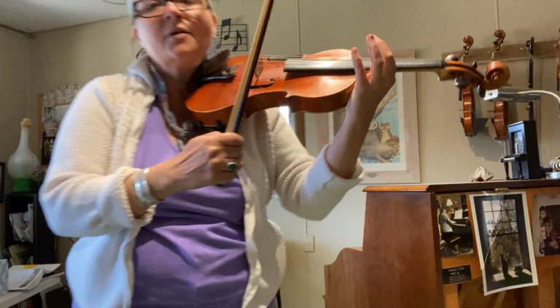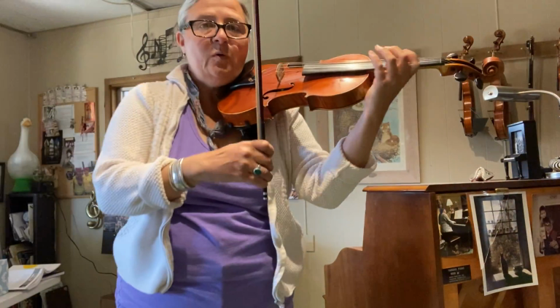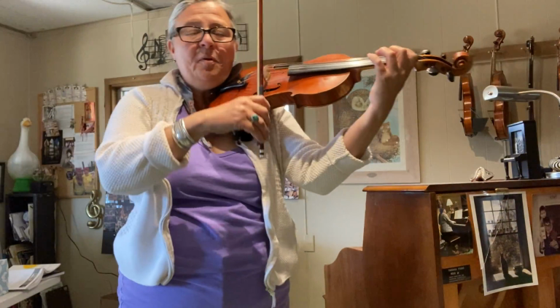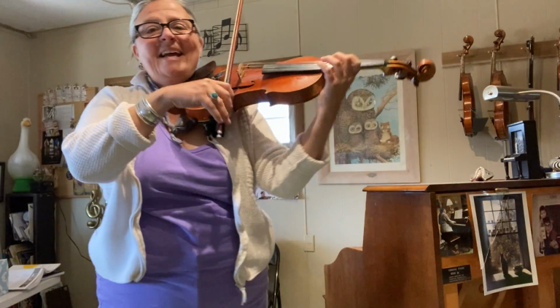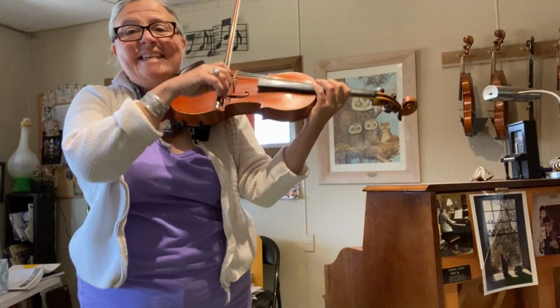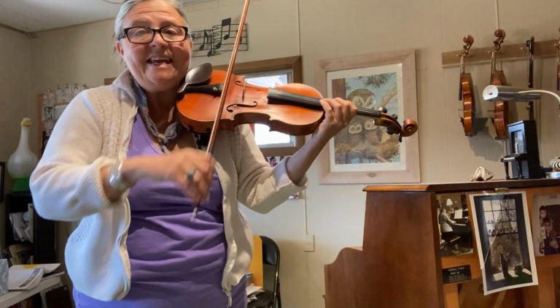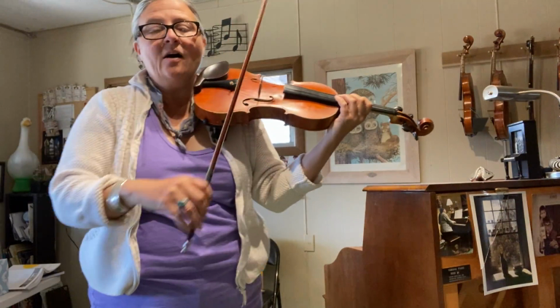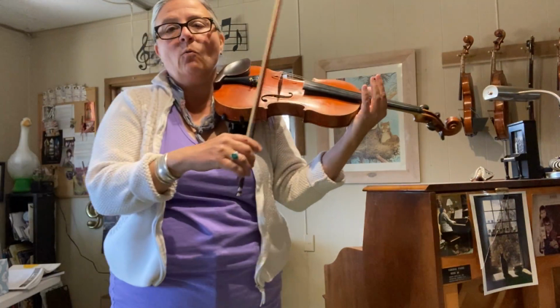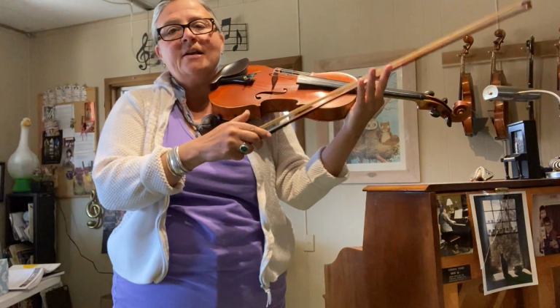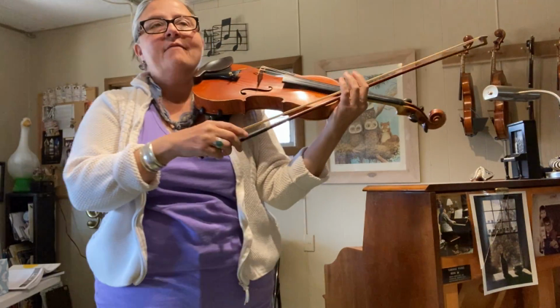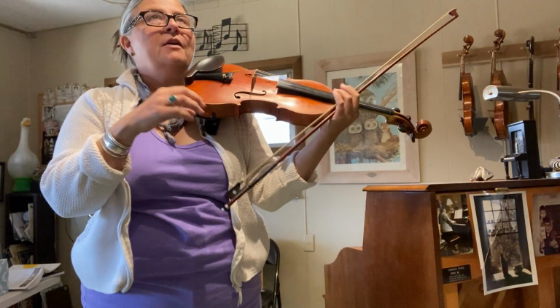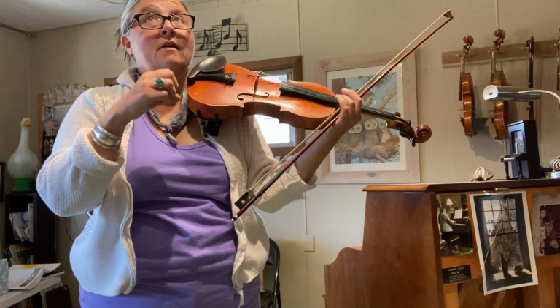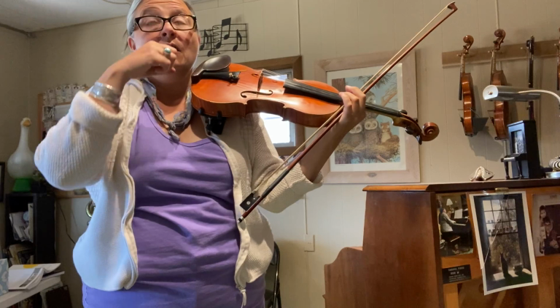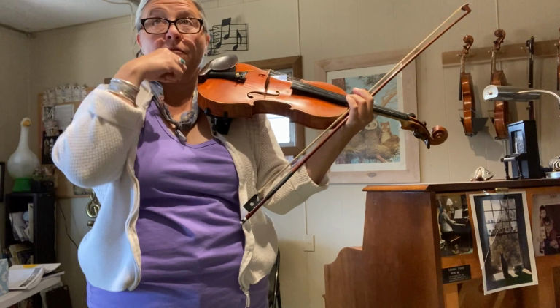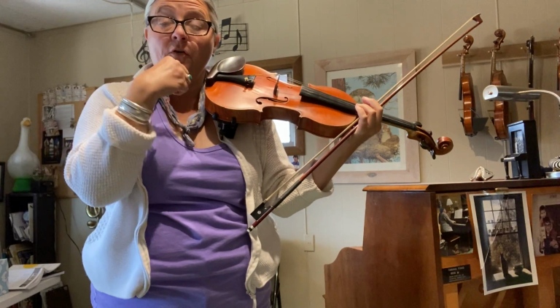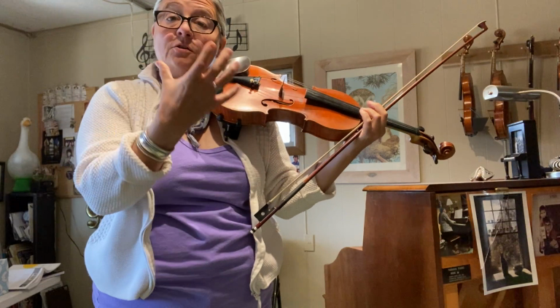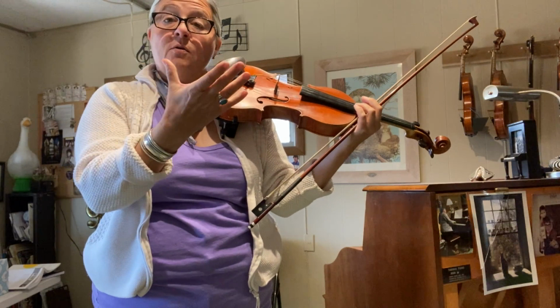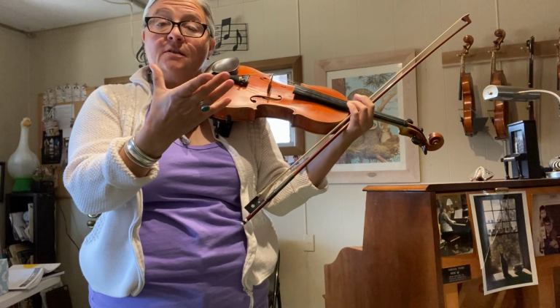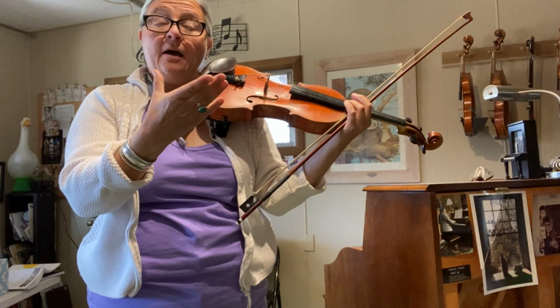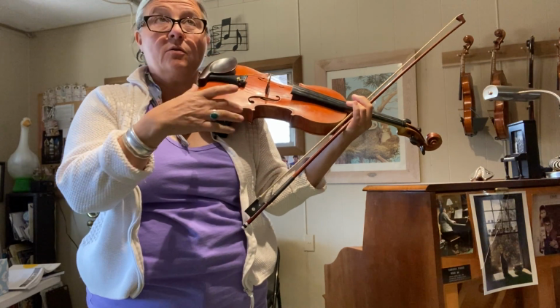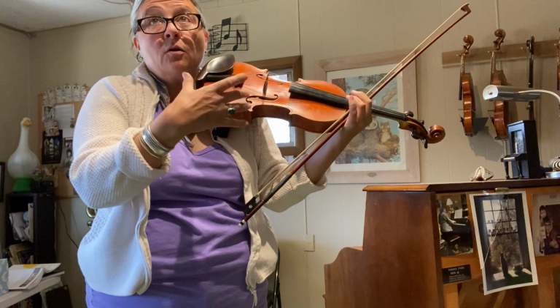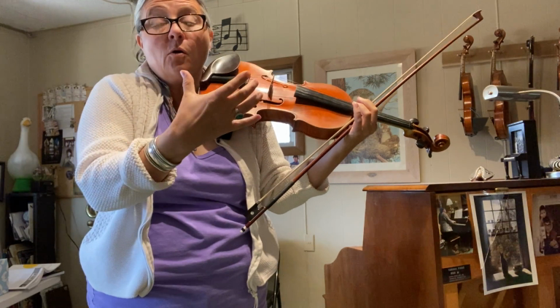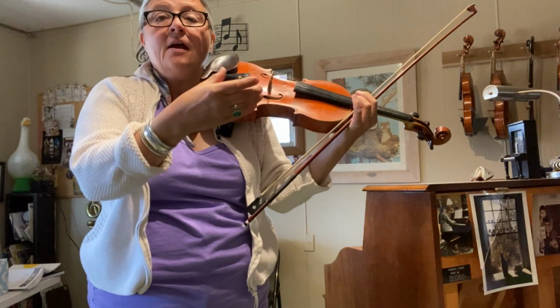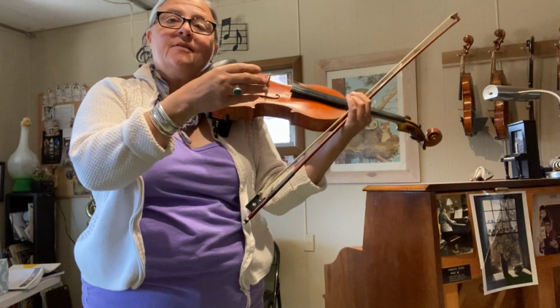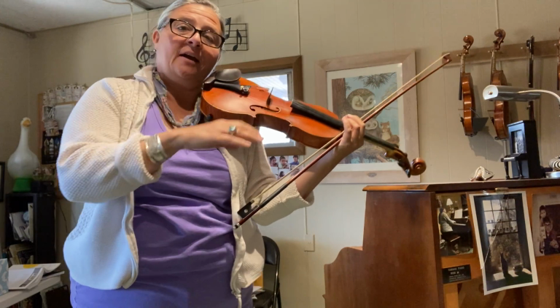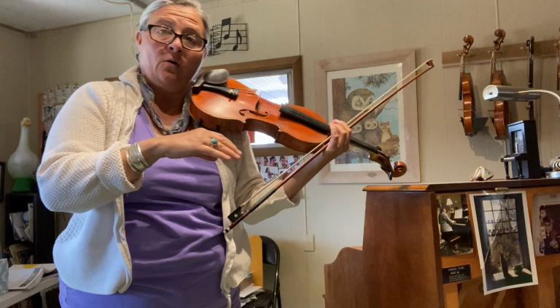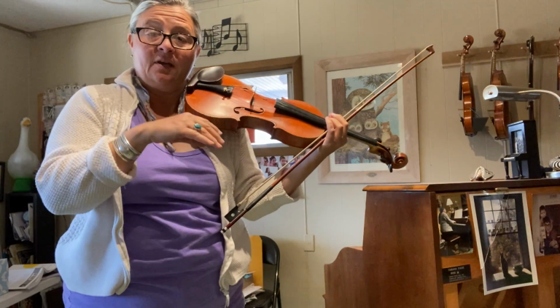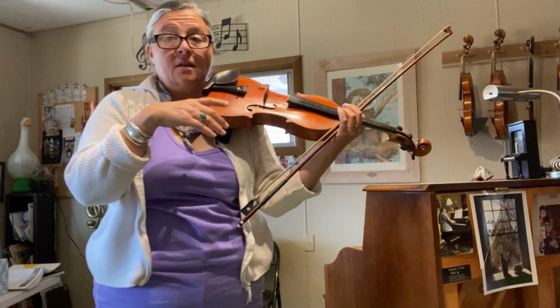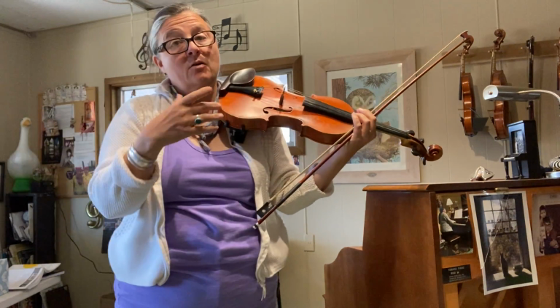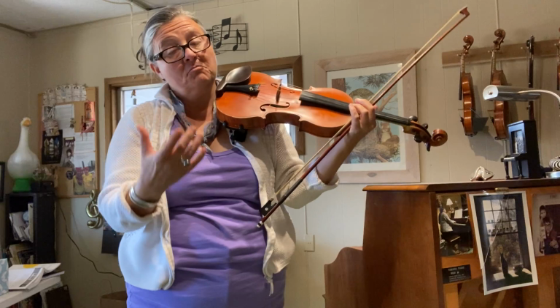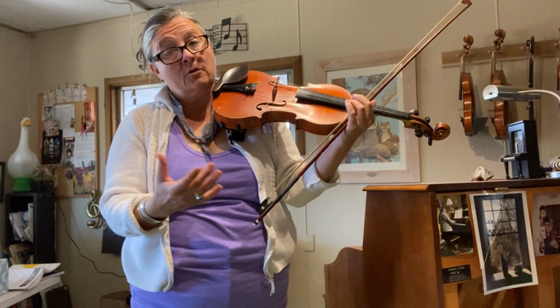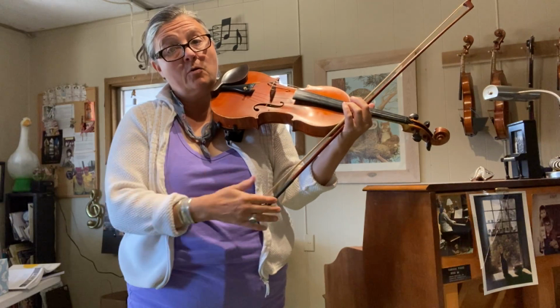When we're playing a slur, we want it to have the feeling that the first note is a louder, bigger note, and the second note is a lighter, gentler note.